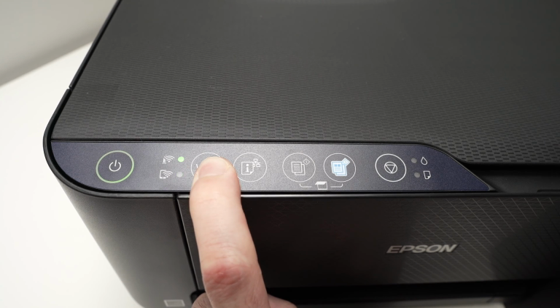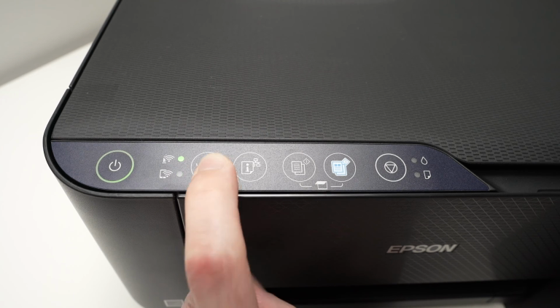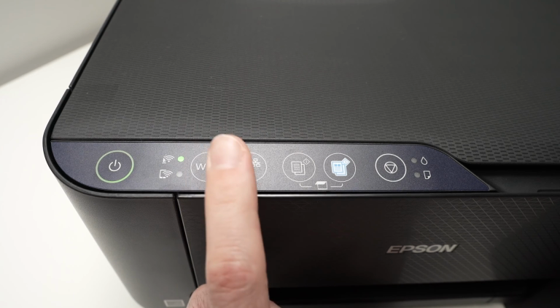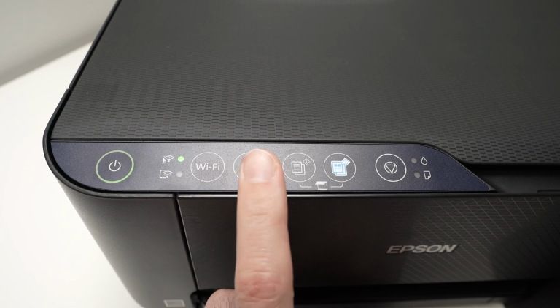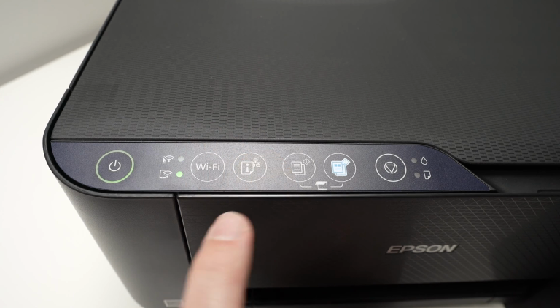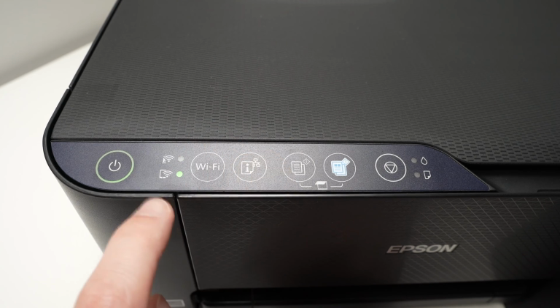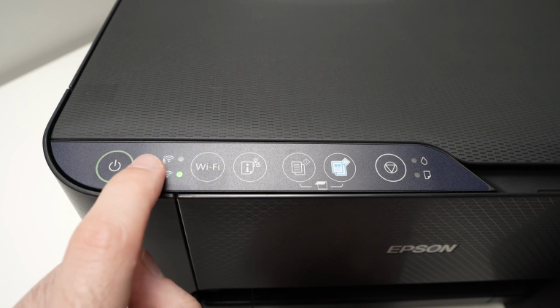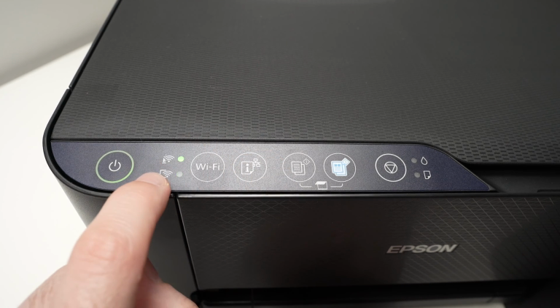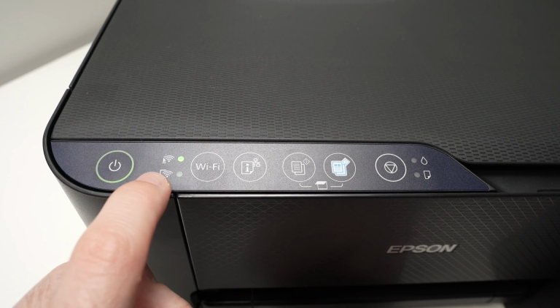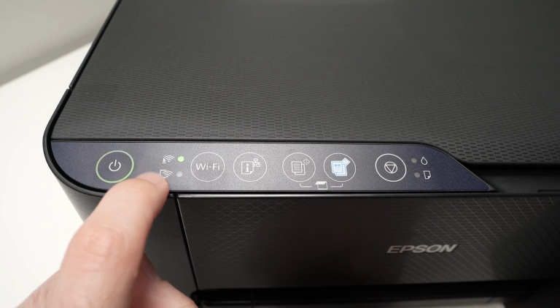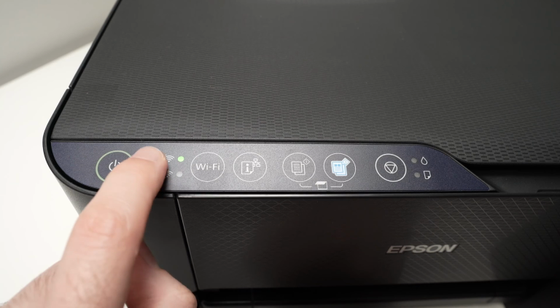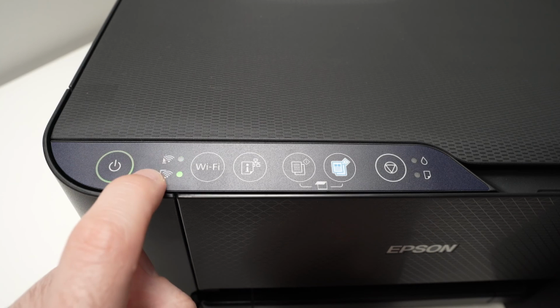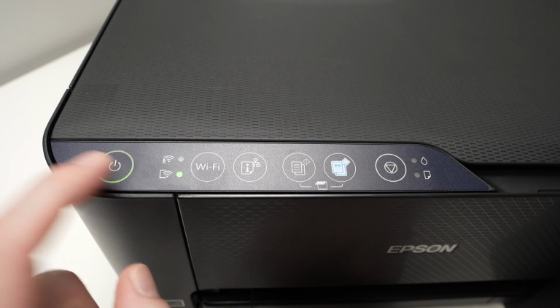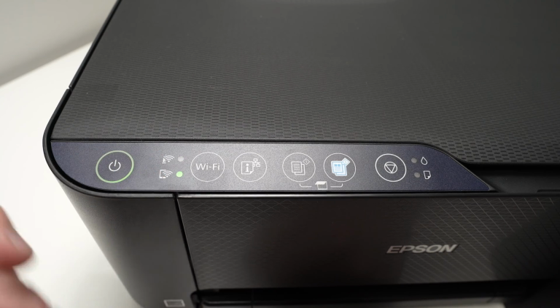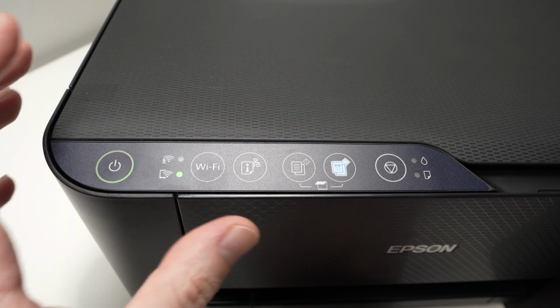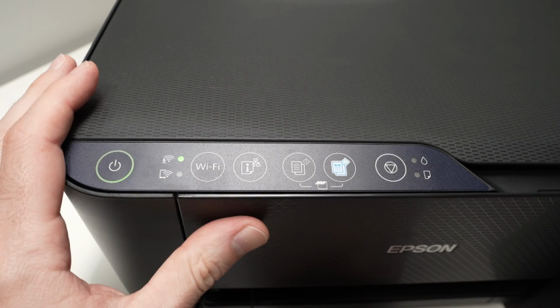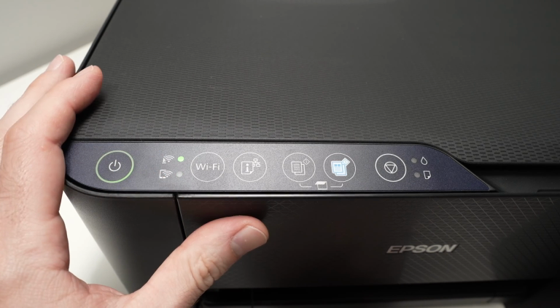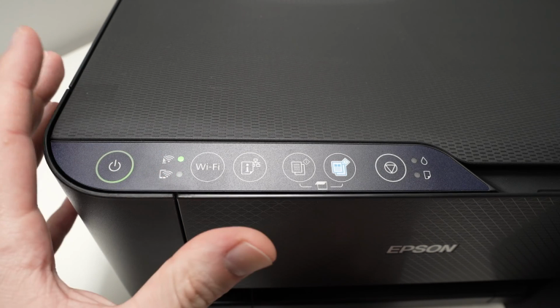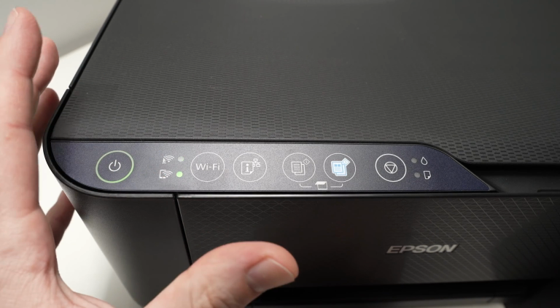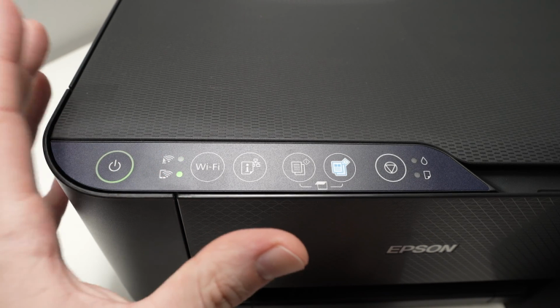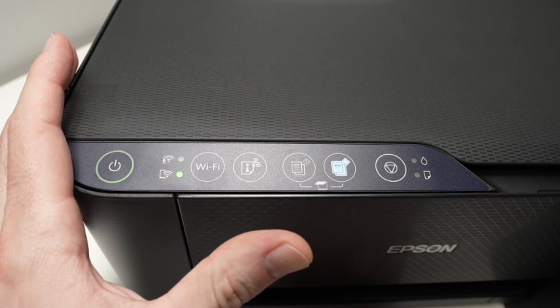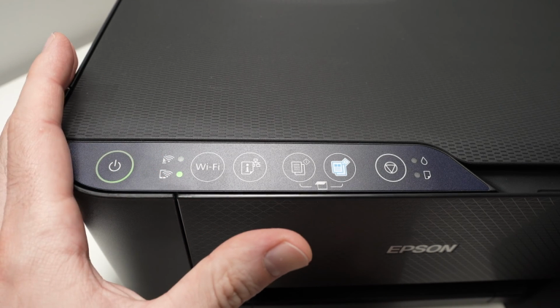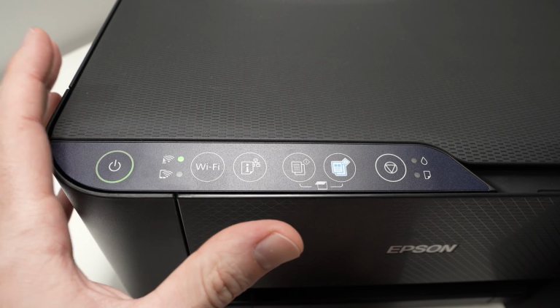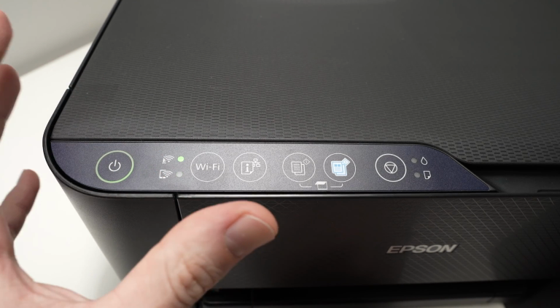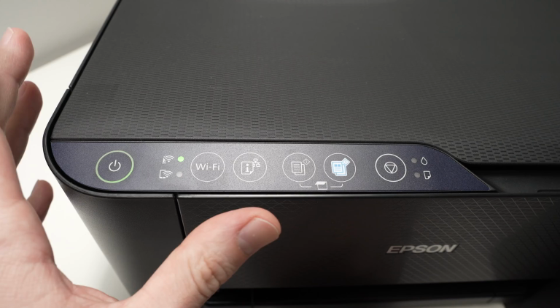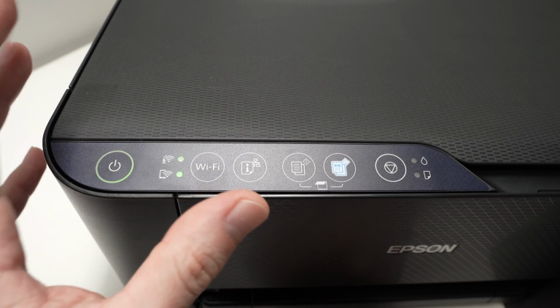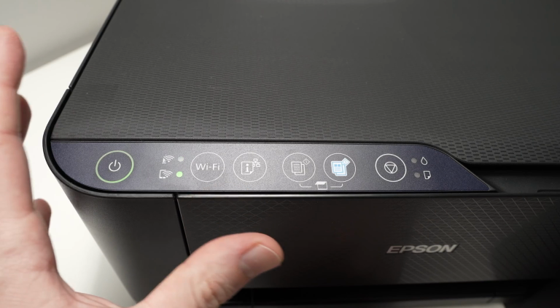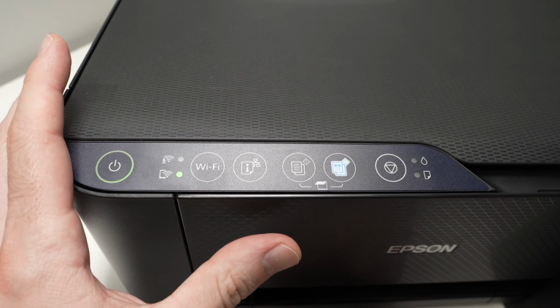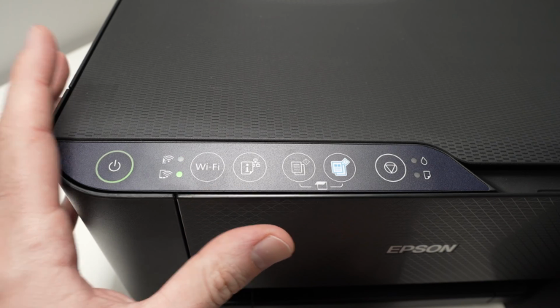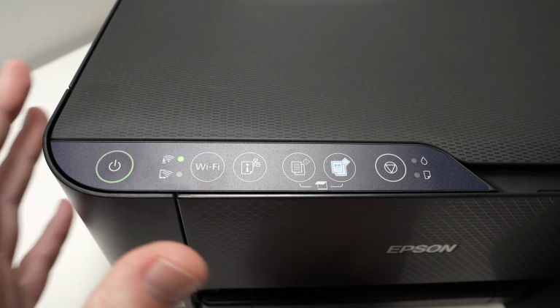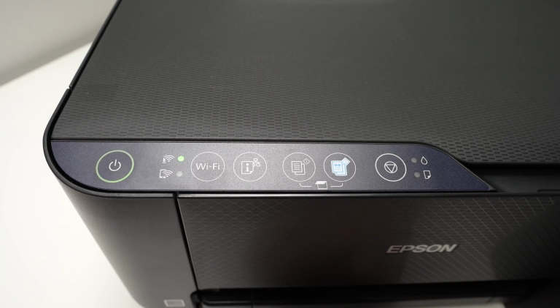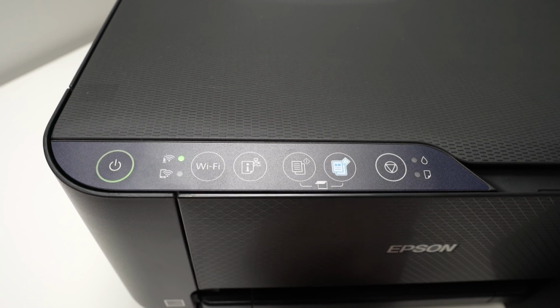You'll see a light — you can release now. When it's flashing this way, it means that the printer is in pairing mode. Therefore, we can go on the smartphone to finish the setup.